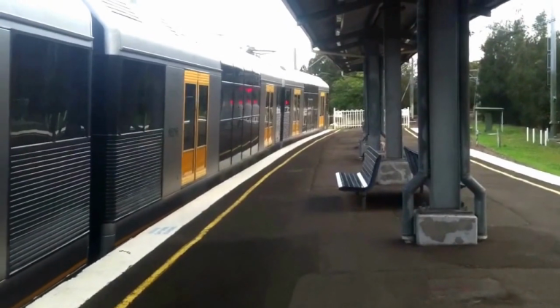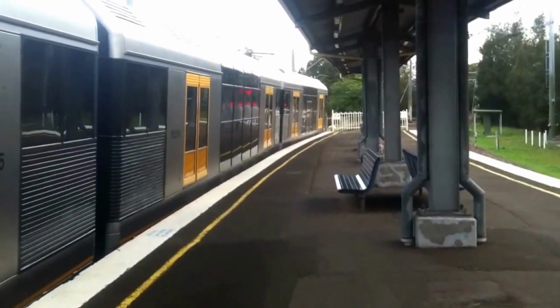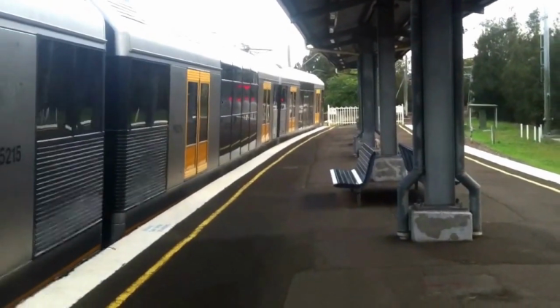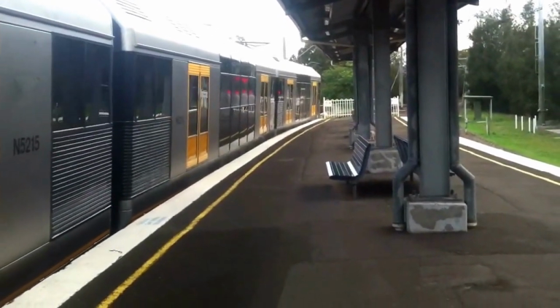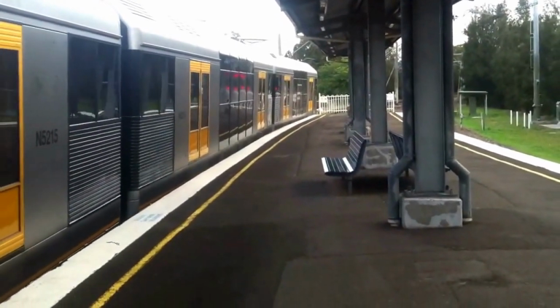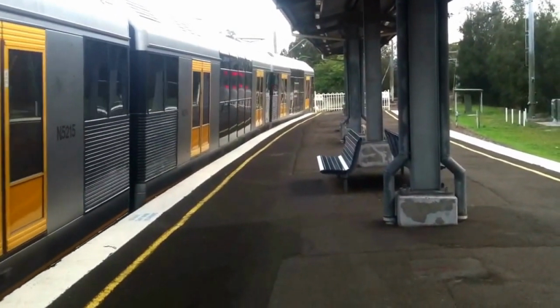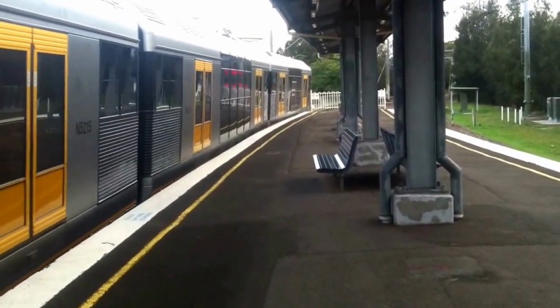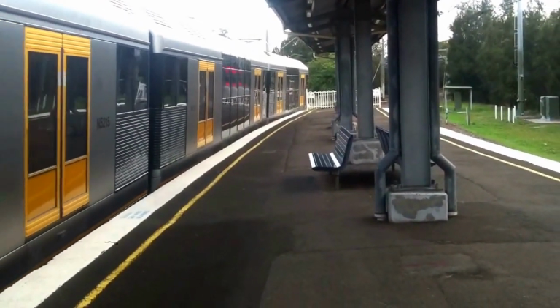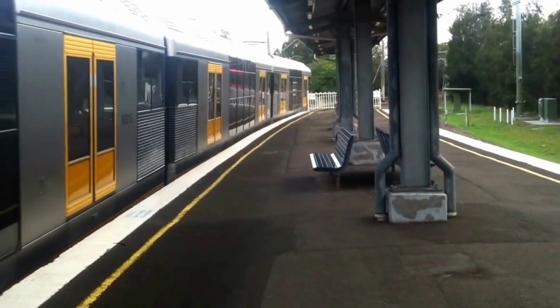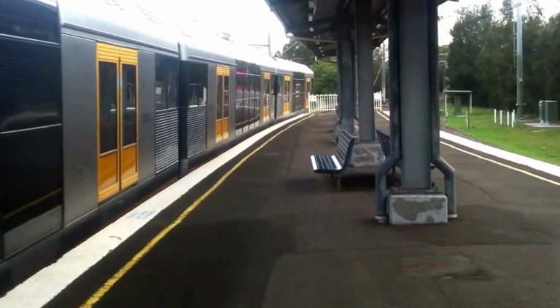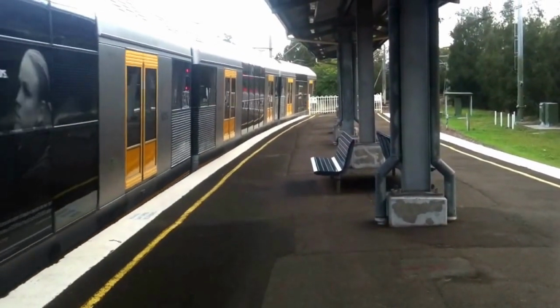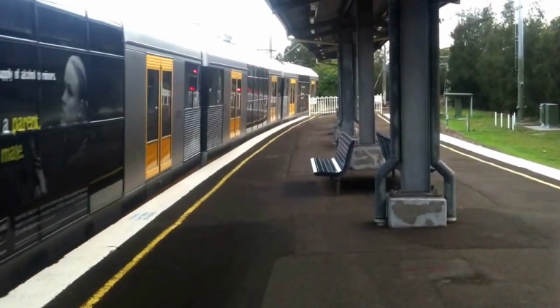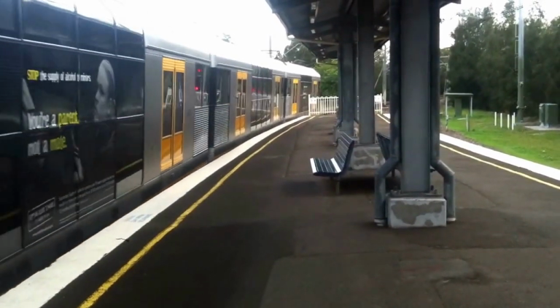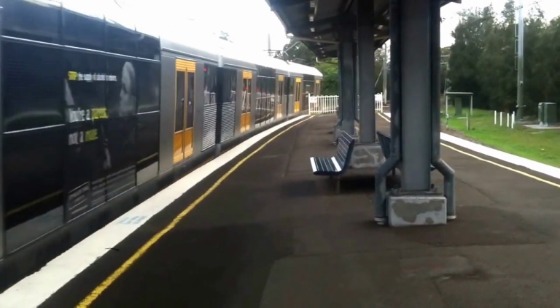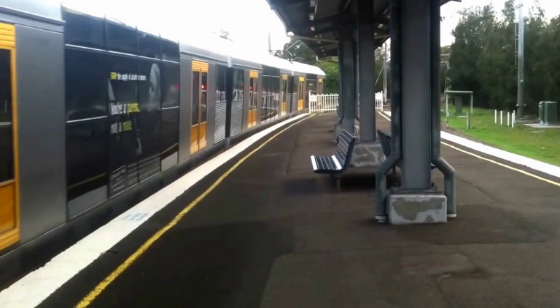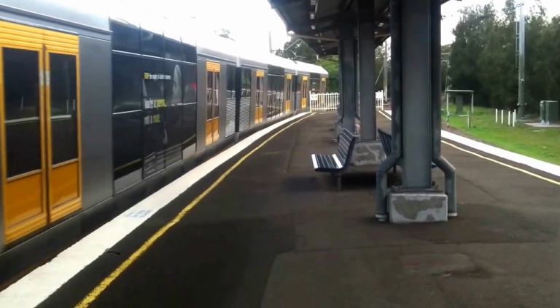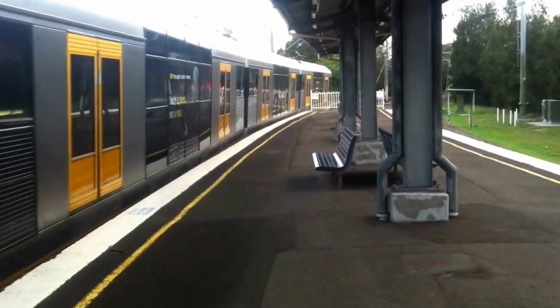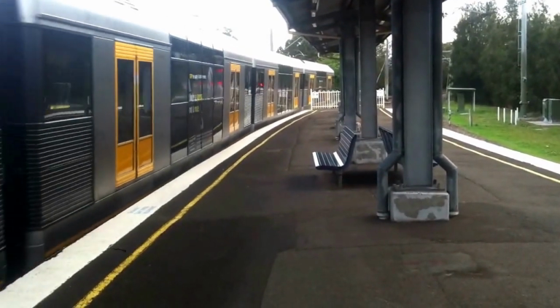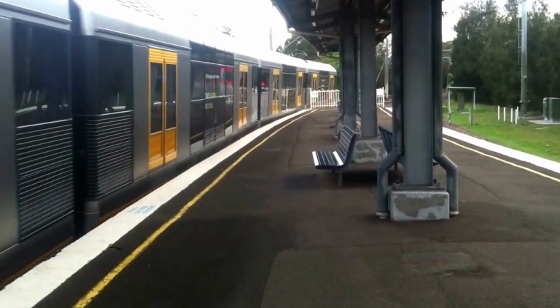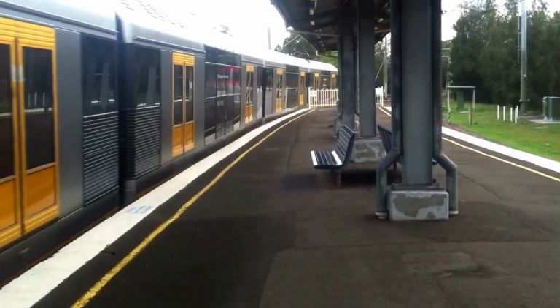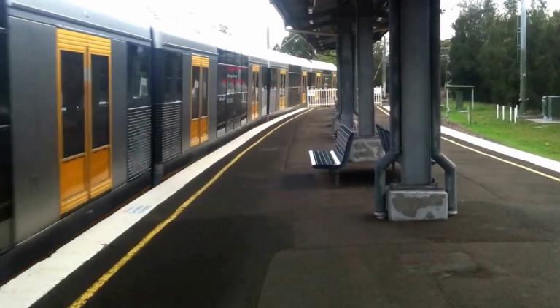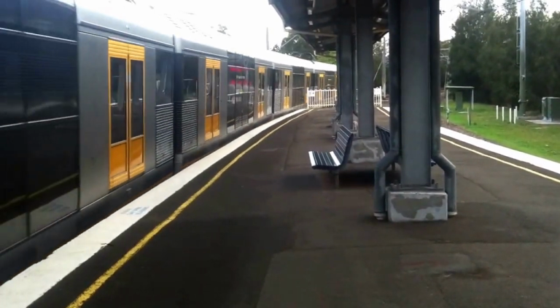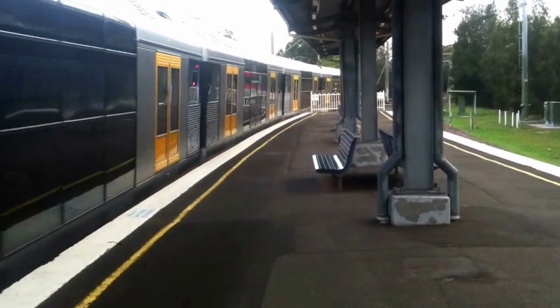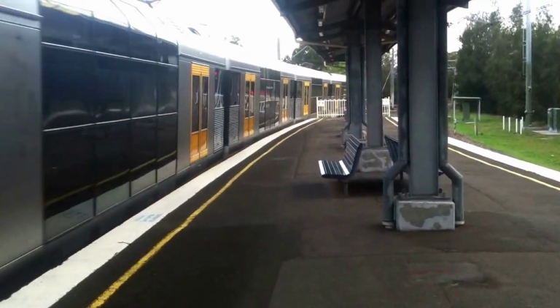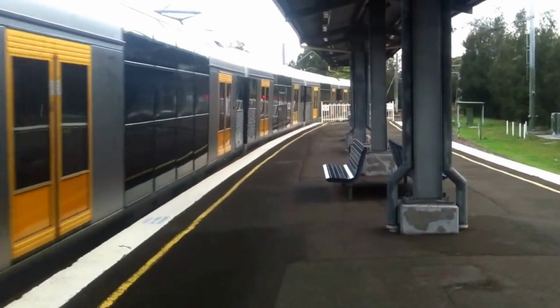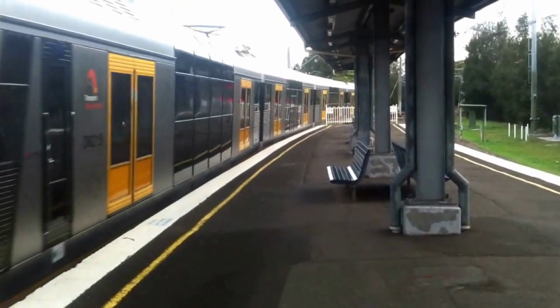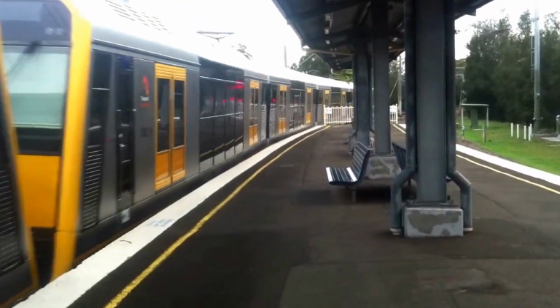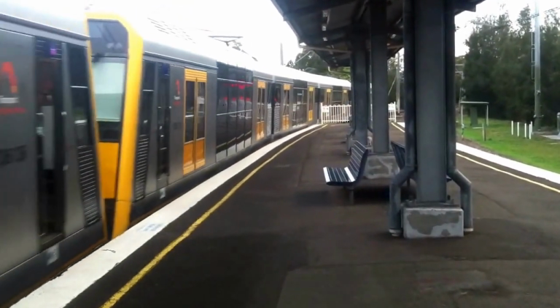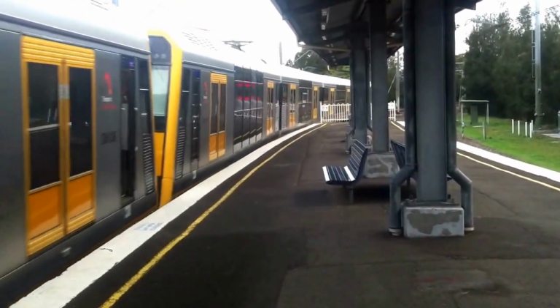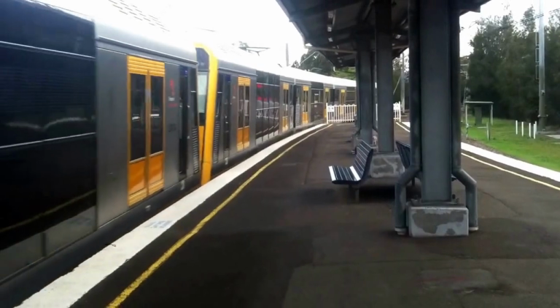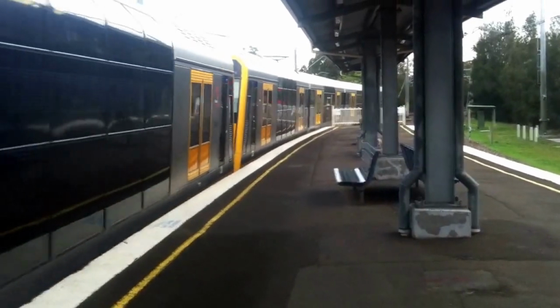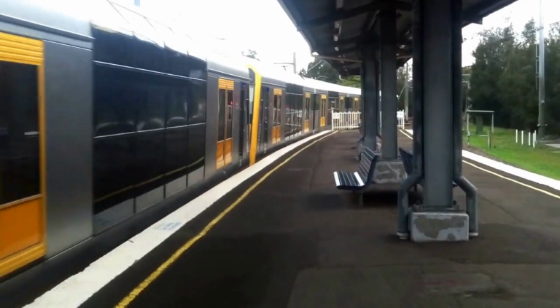T-Sets now departing platform number 2, Cronulla service. It is now departing. T-49 being the front four cars.